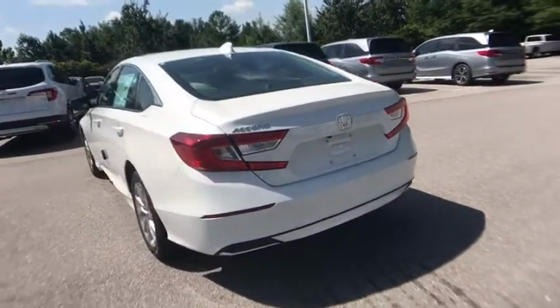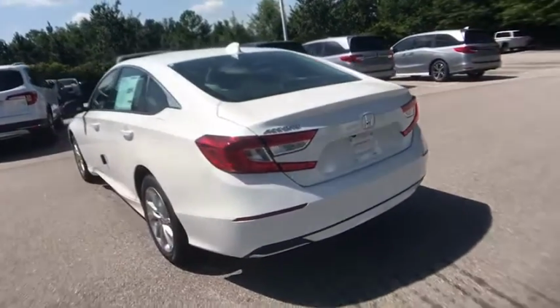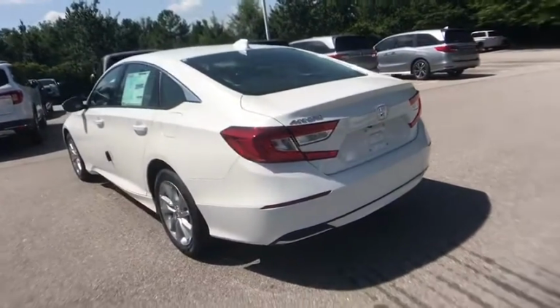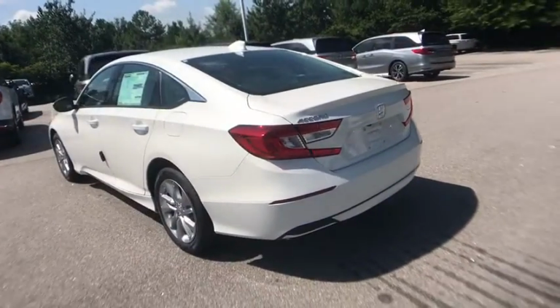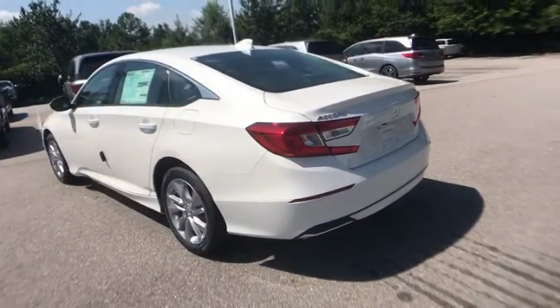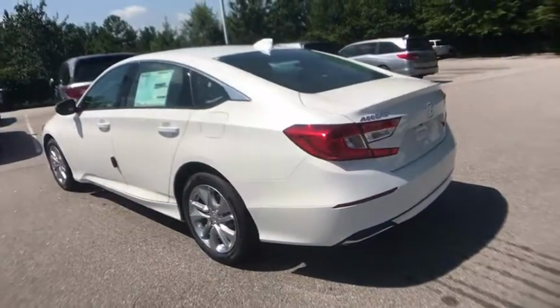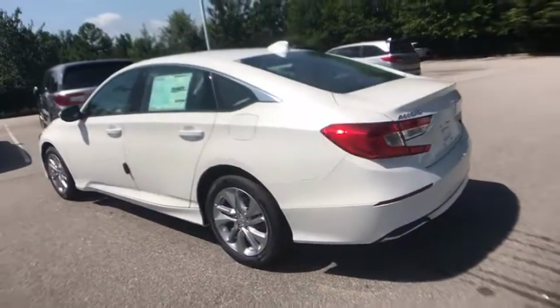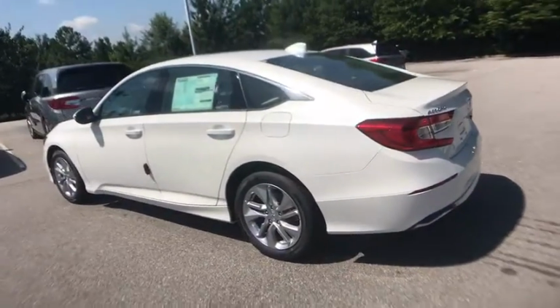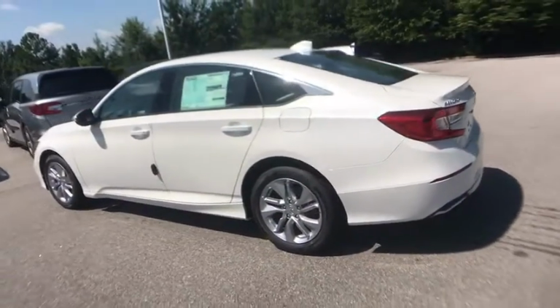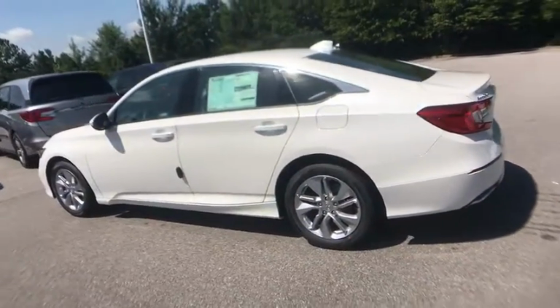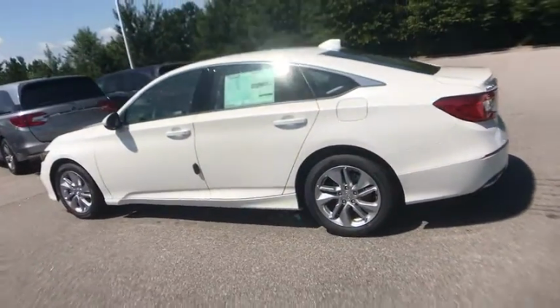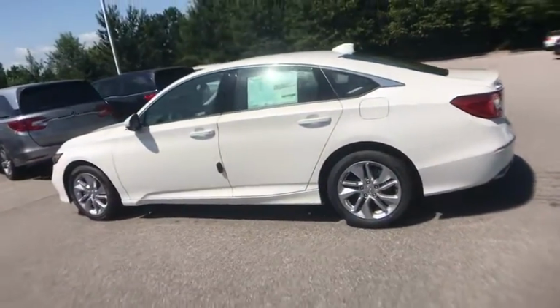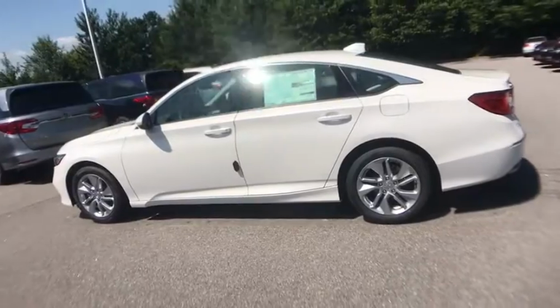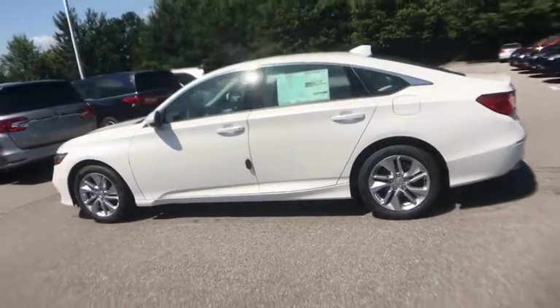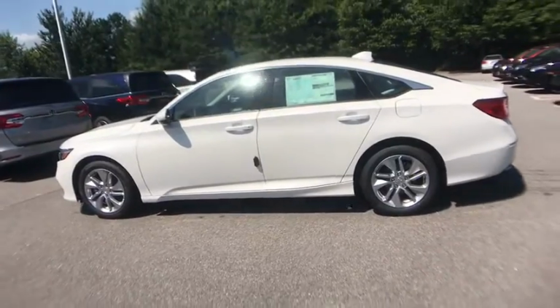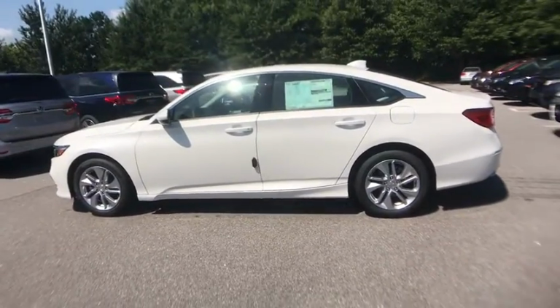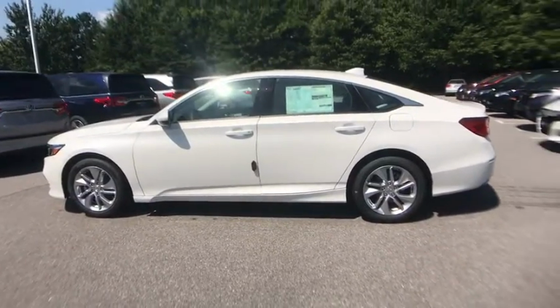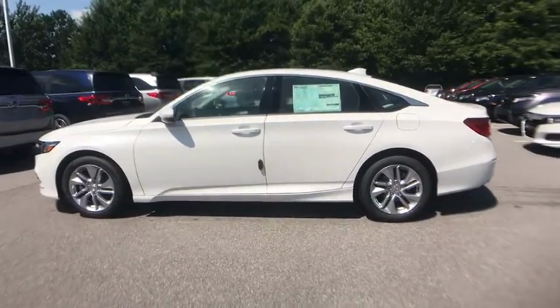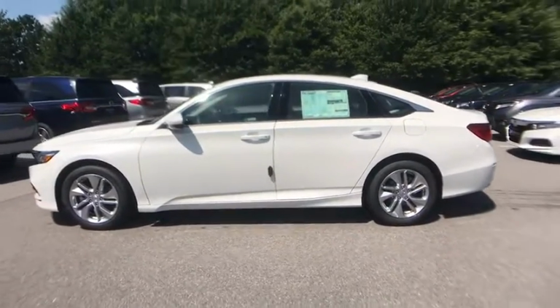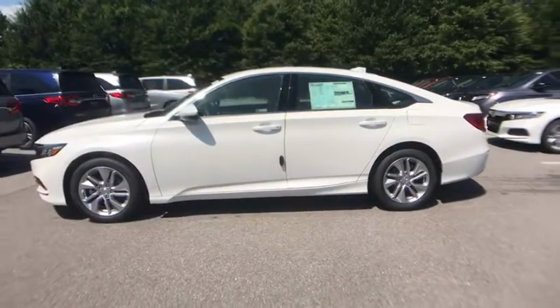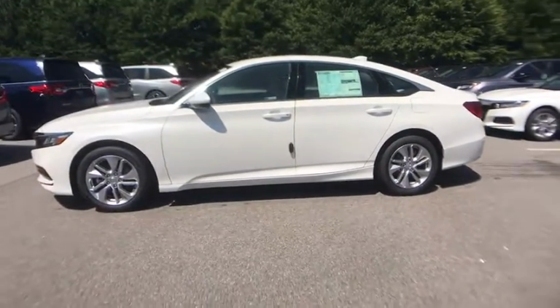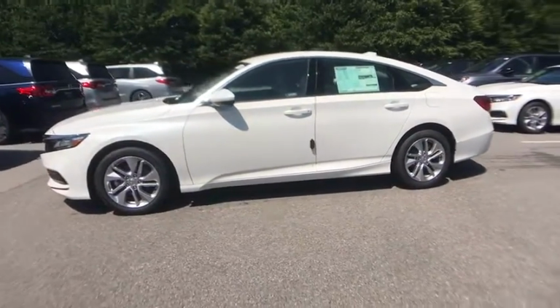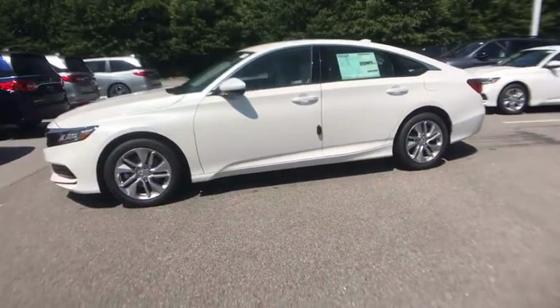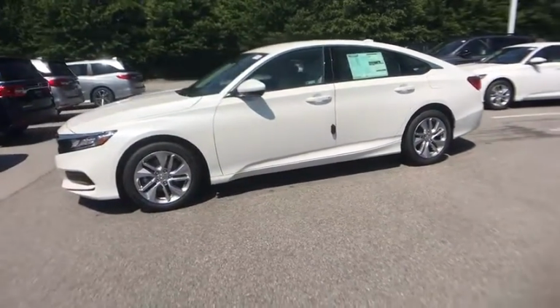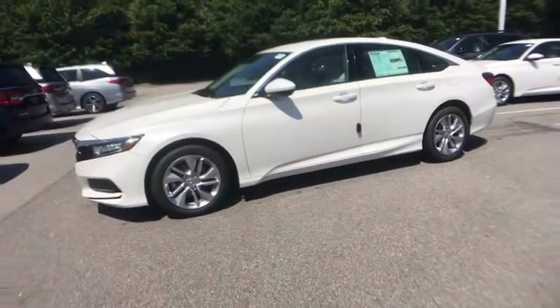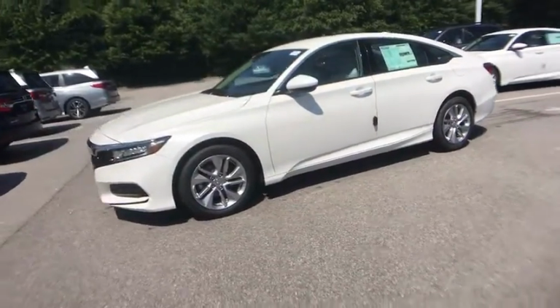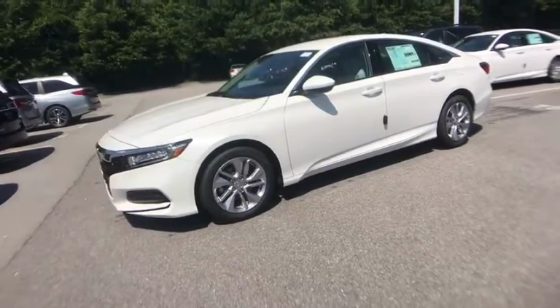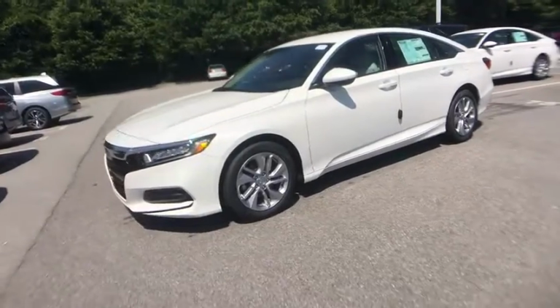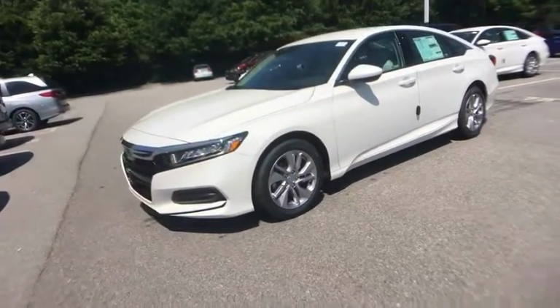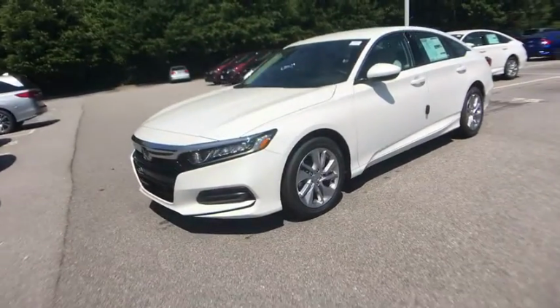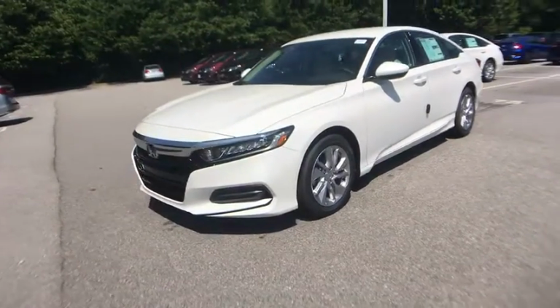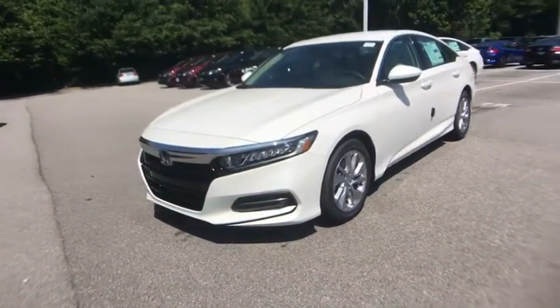Traction control, dual airbags, alloy wheels, power steering, four-wheel disc brakes, electronic stability control, power windows, trip computer, rear window defroster, security system.